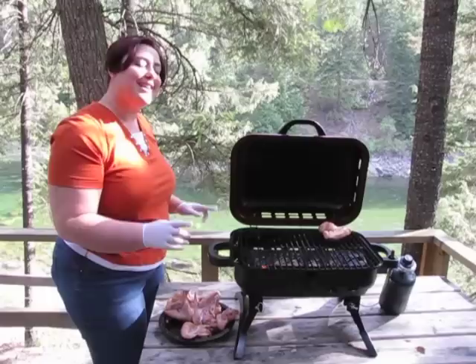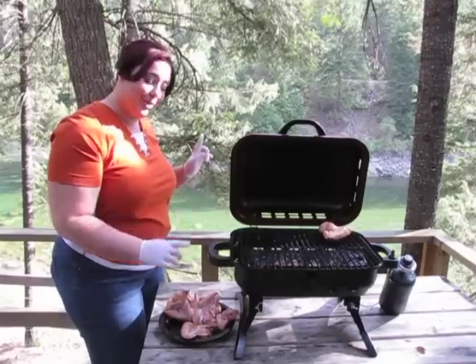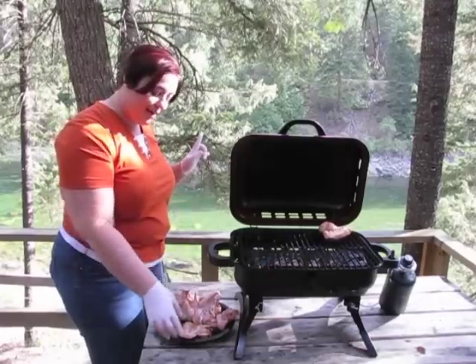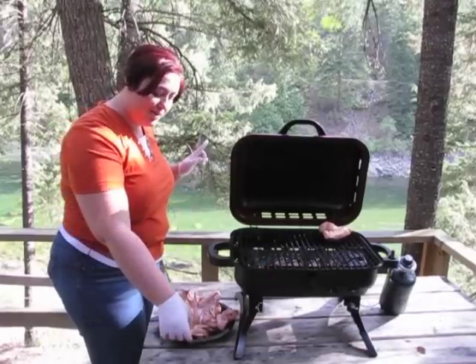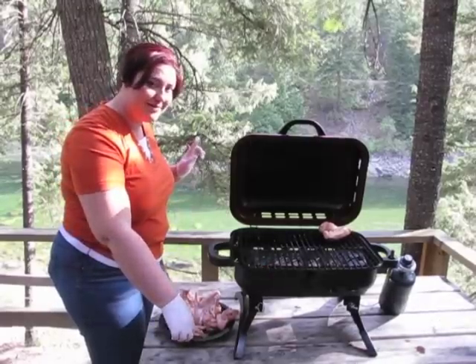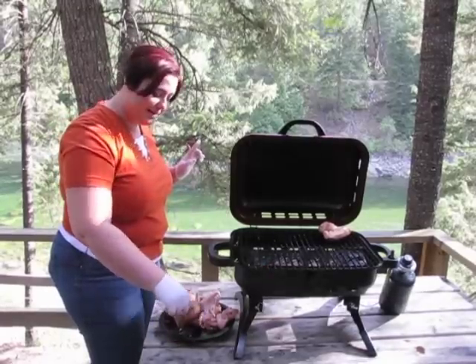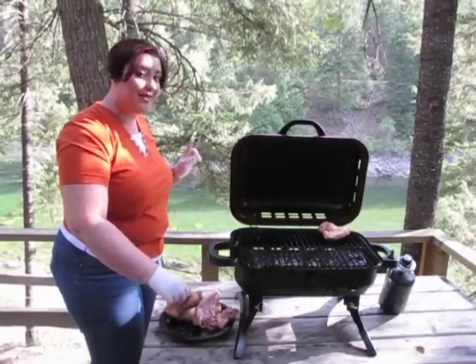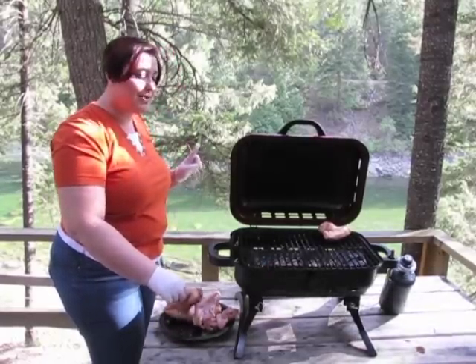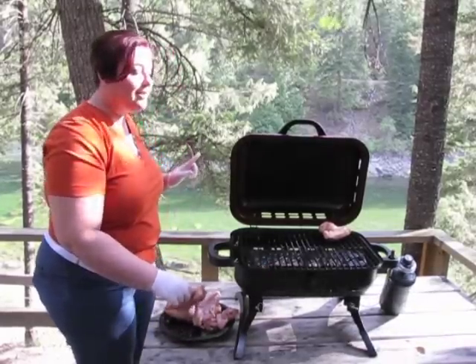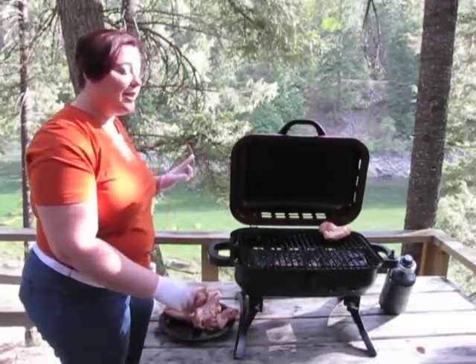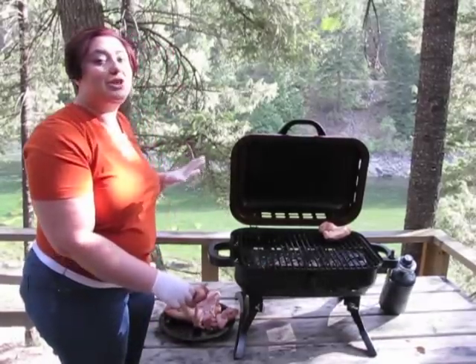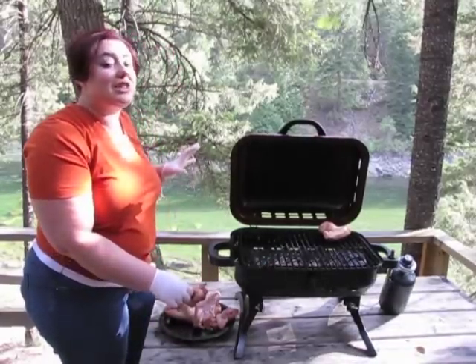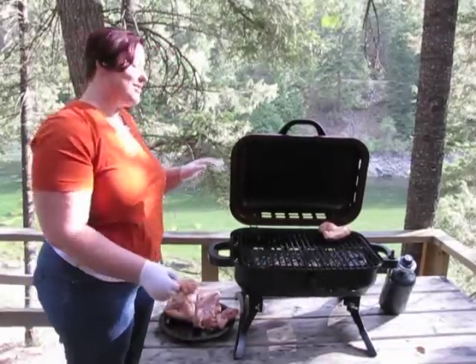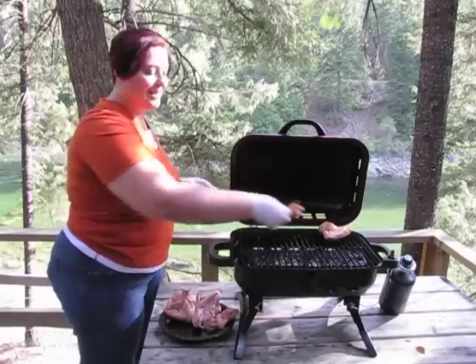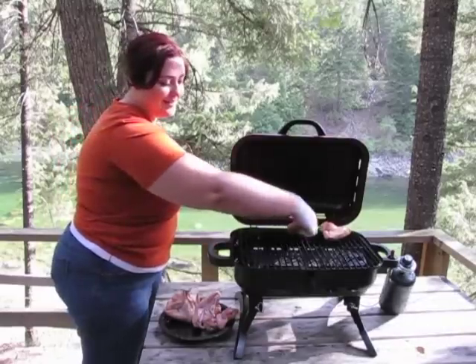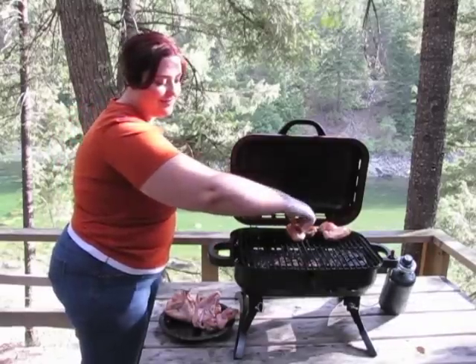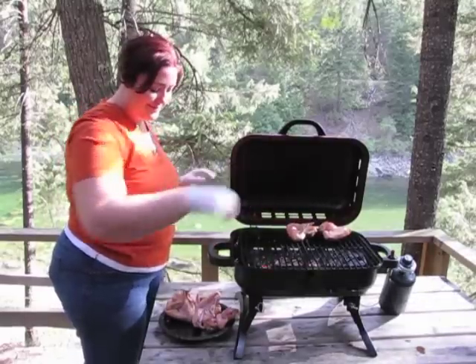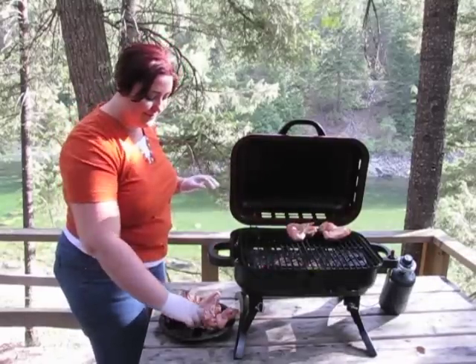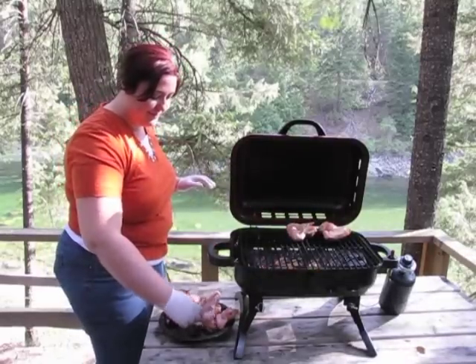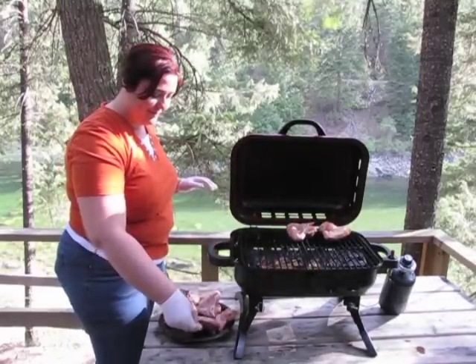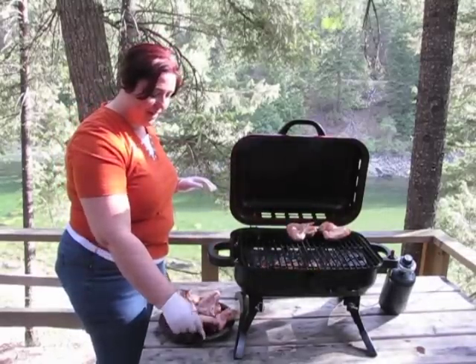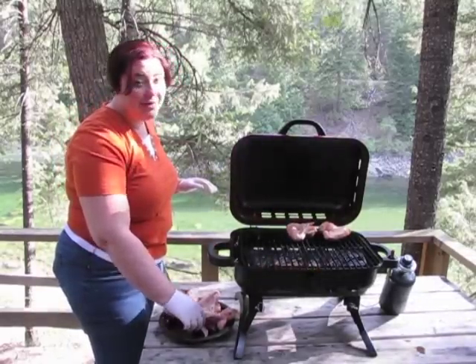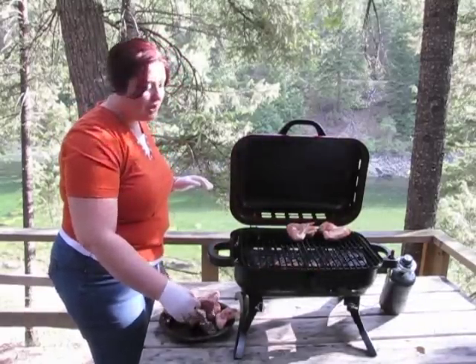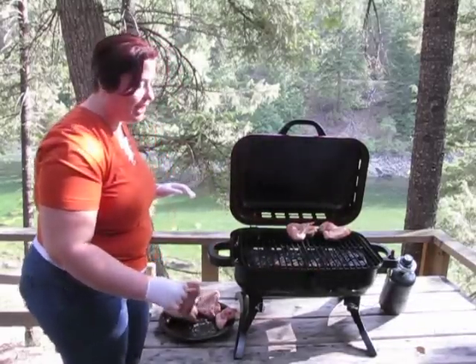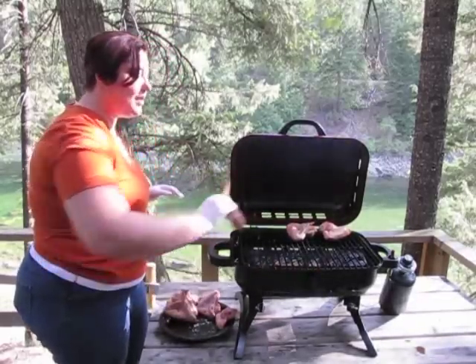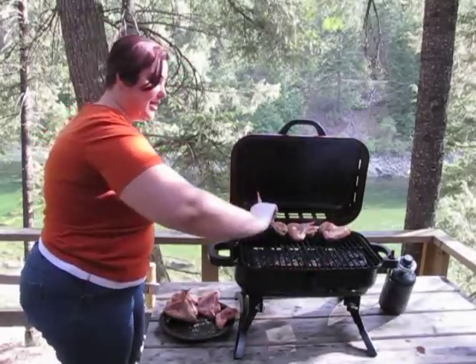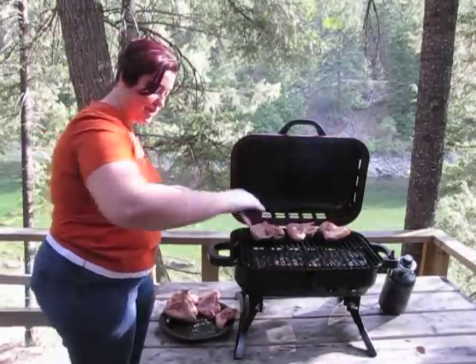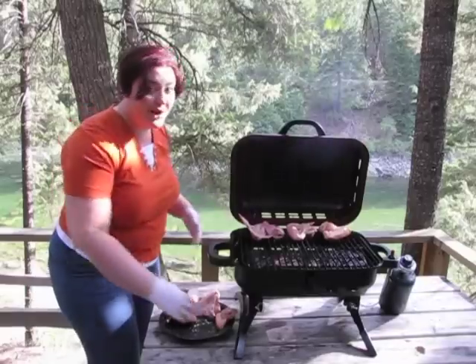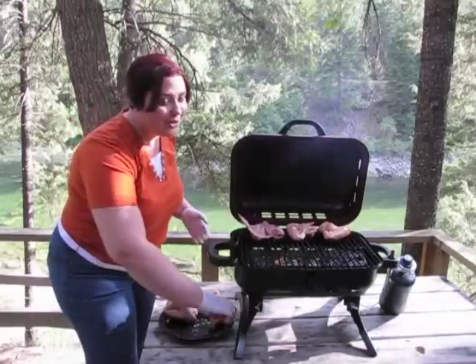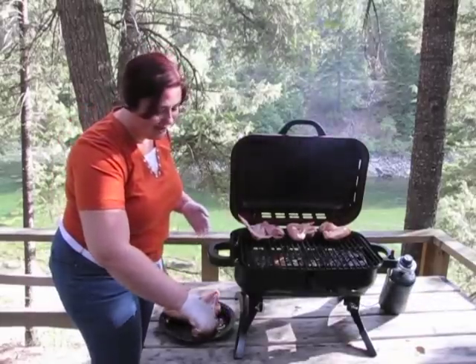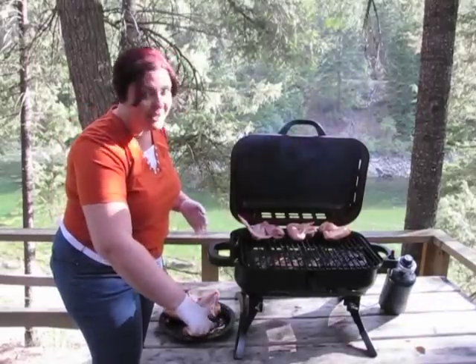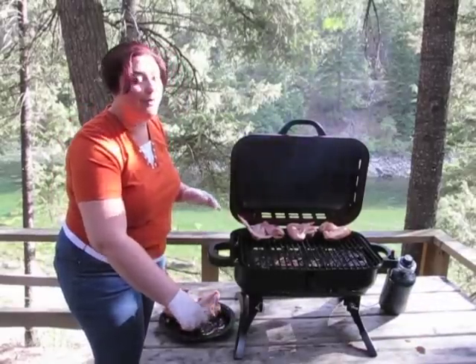You hear that sound? This is the way to deliciousness. Unfortunately you can only see the deliciousness and not smell it, but it's perfection.